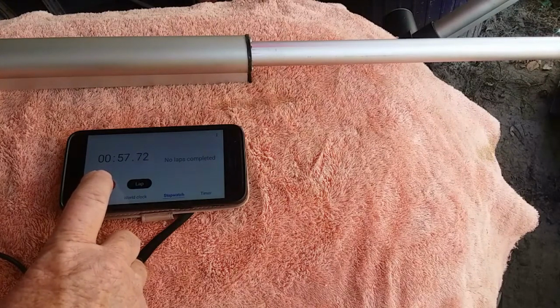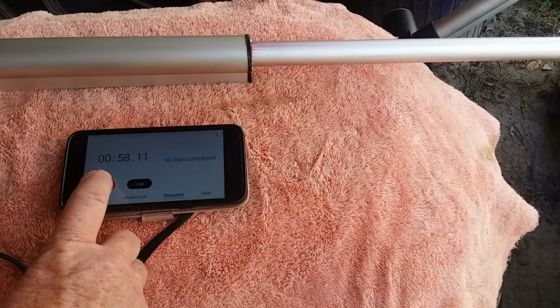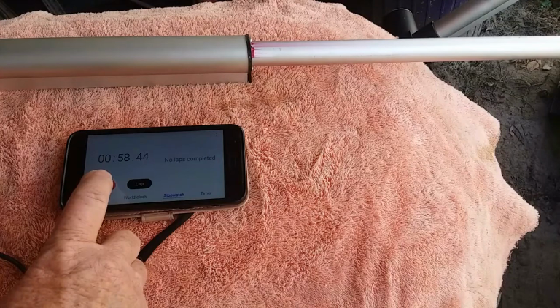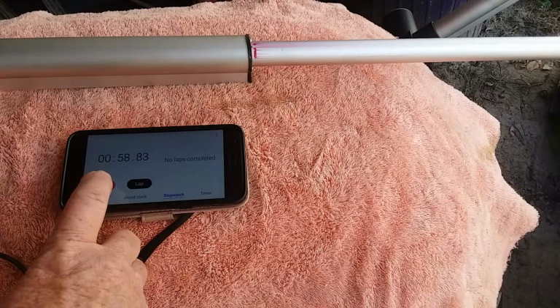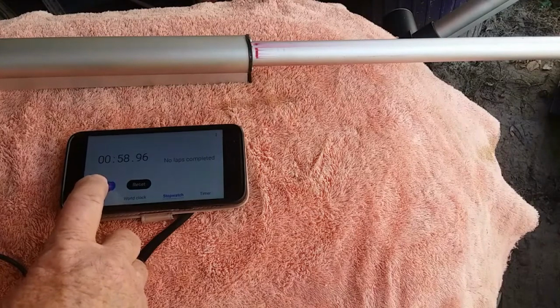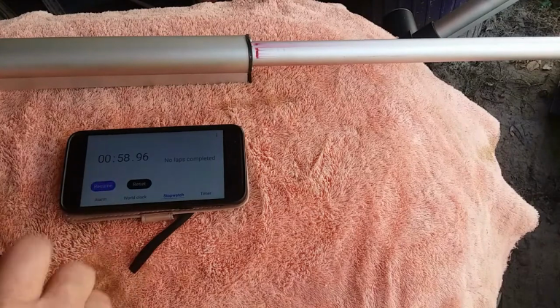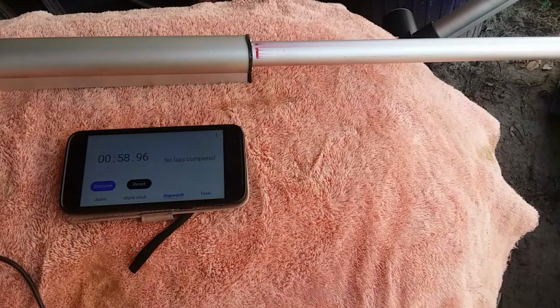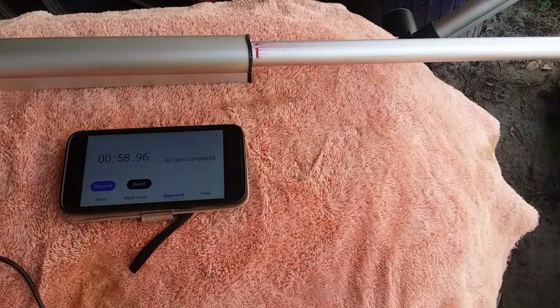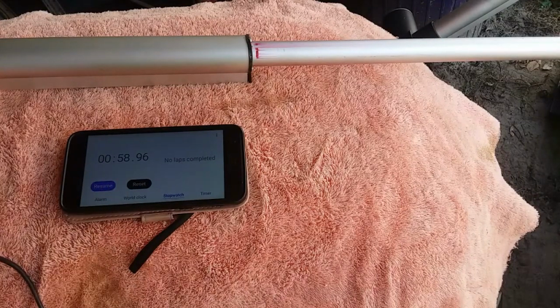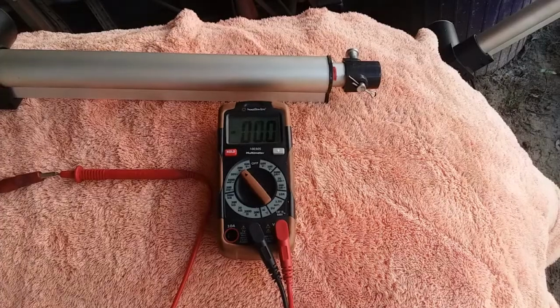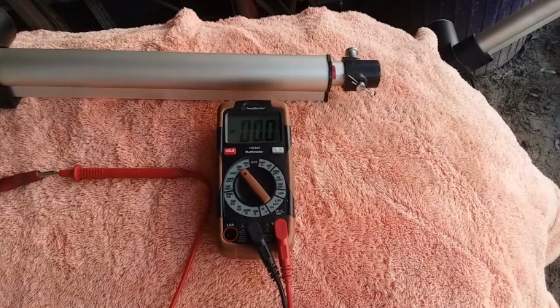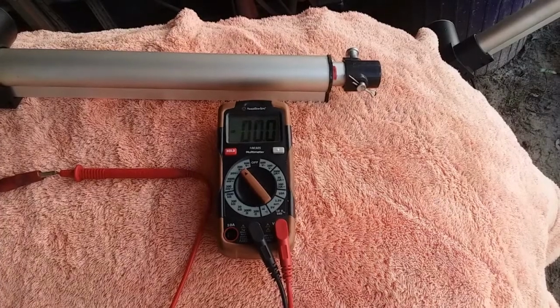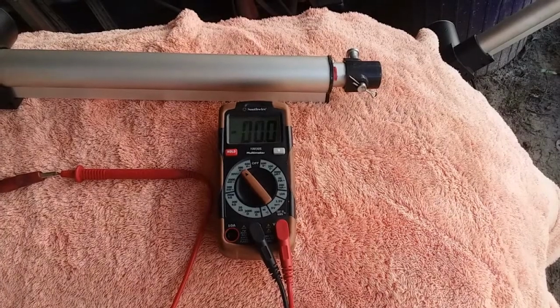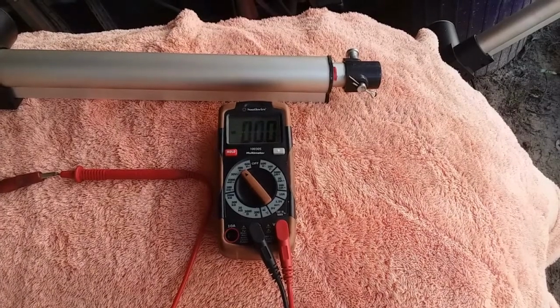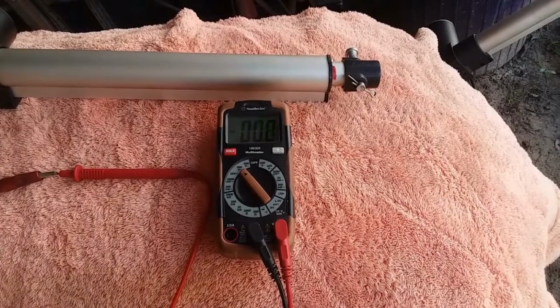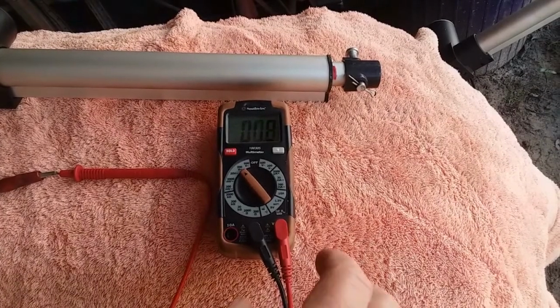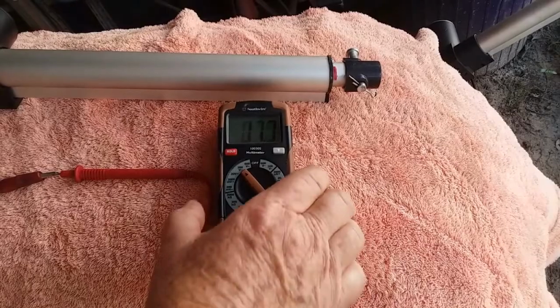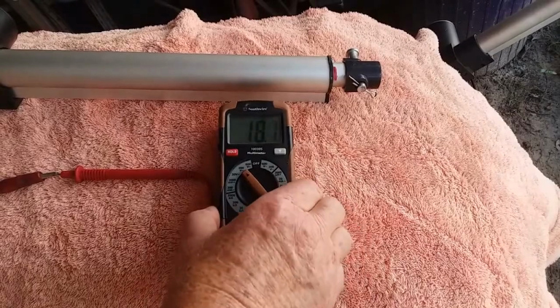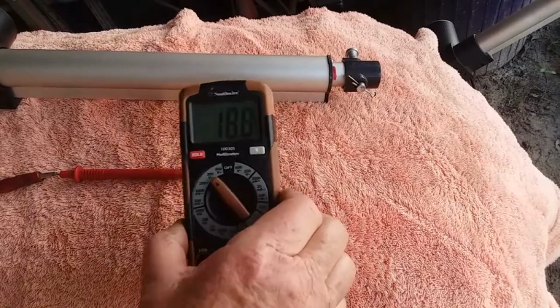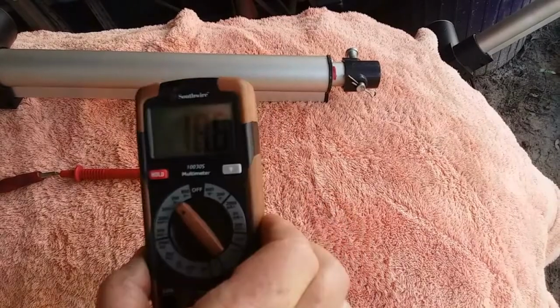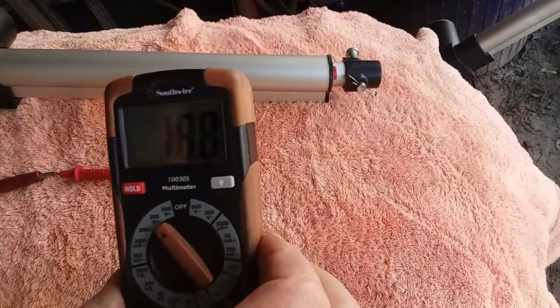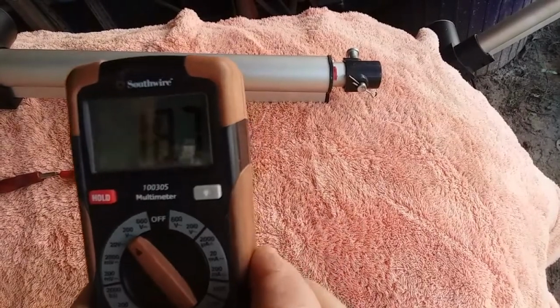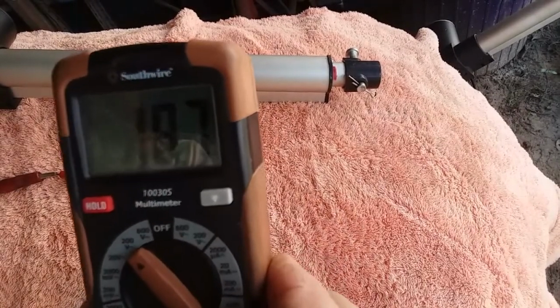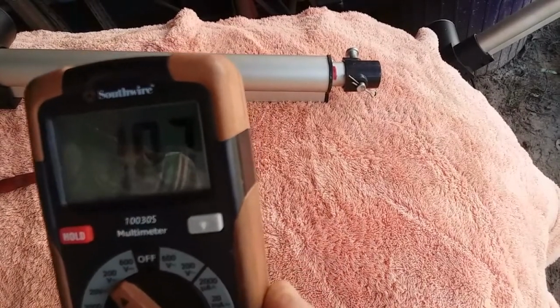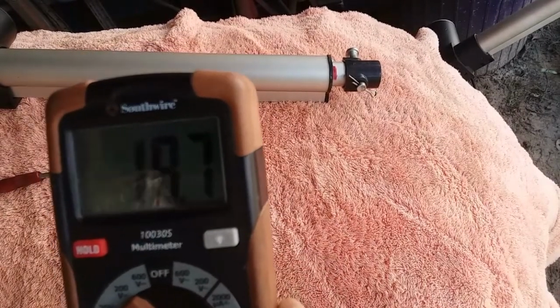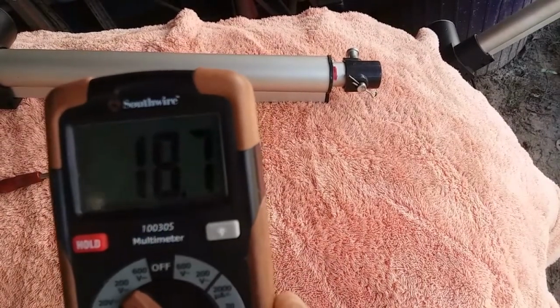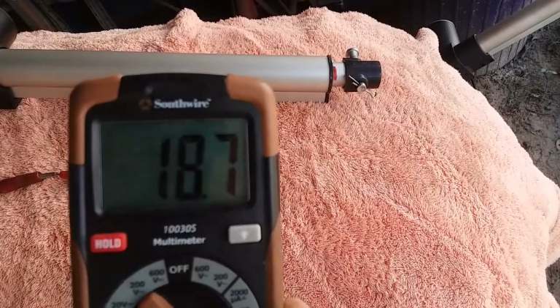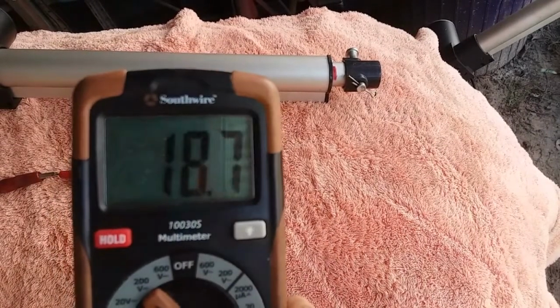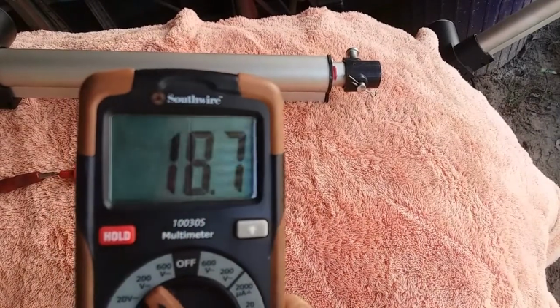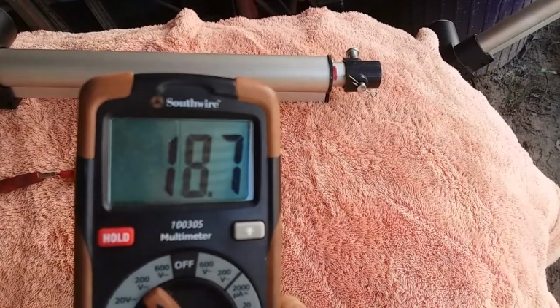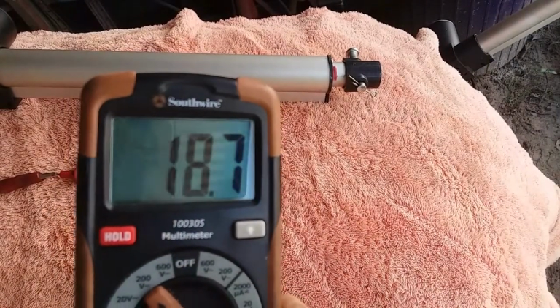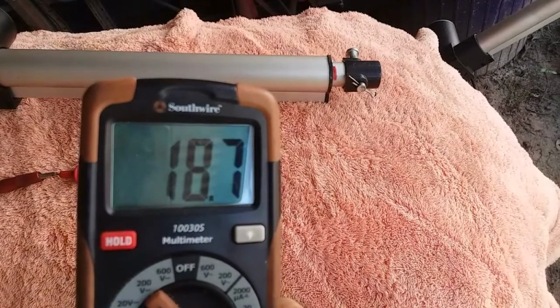58.96 seconds — almost 59 seconds. Now, same actuator, 12-inch, but we are going to be applying almost 19 volts to it.